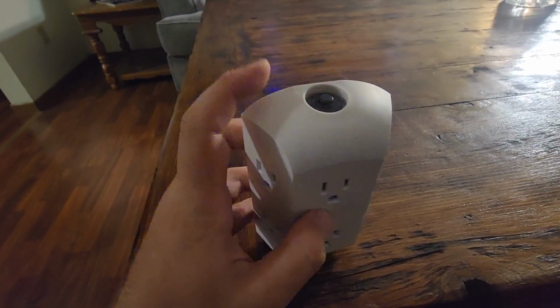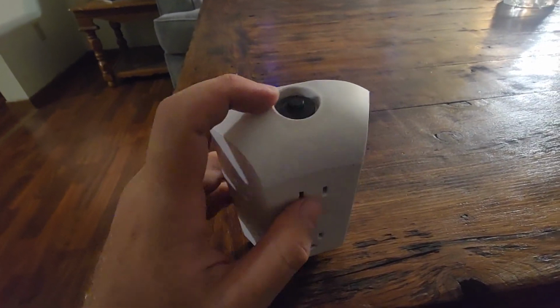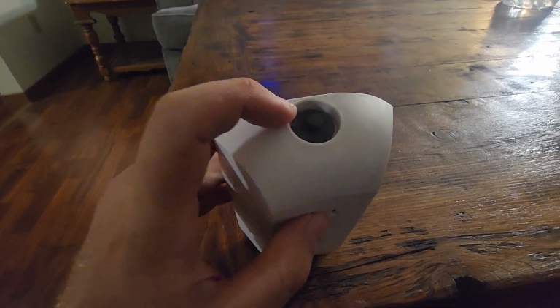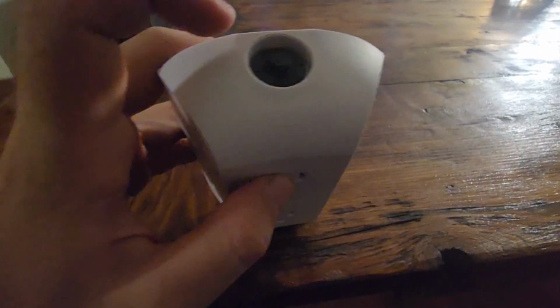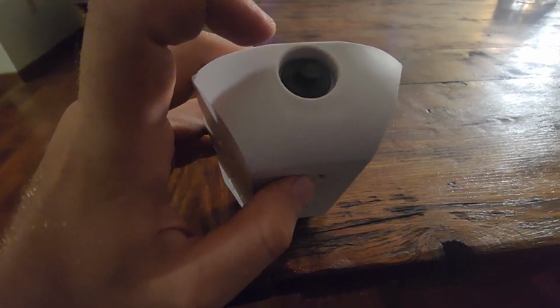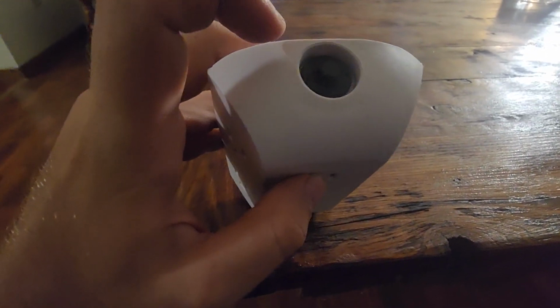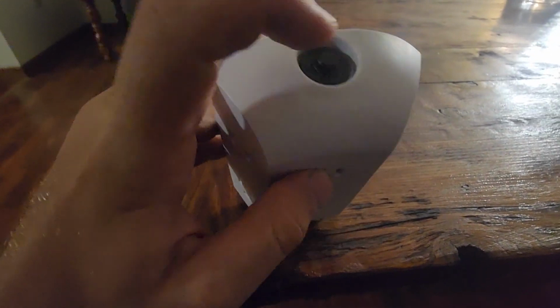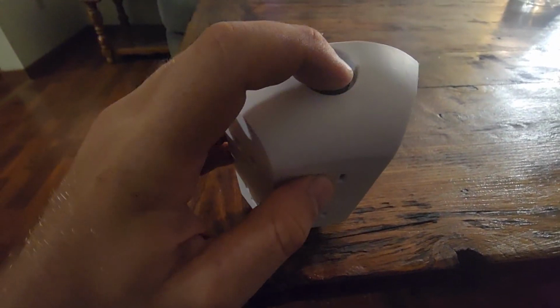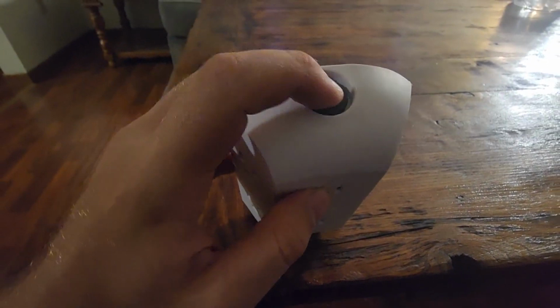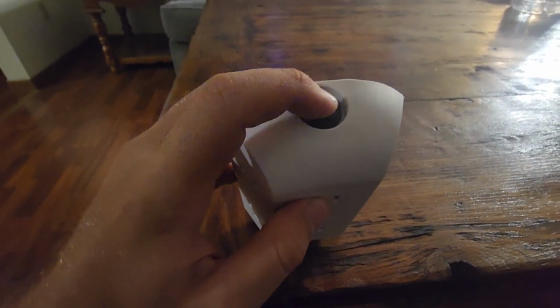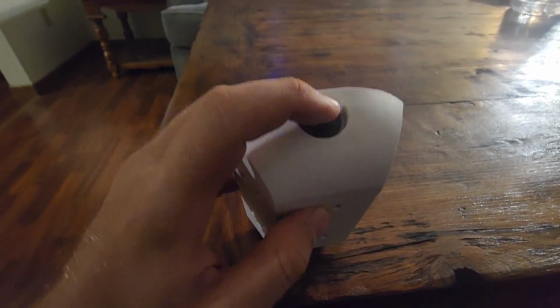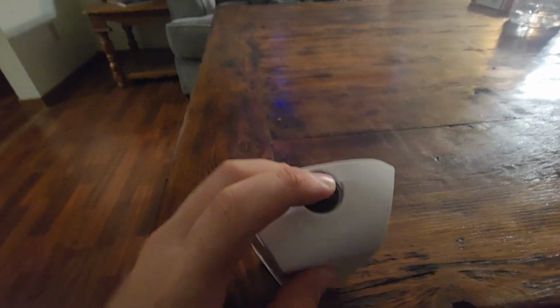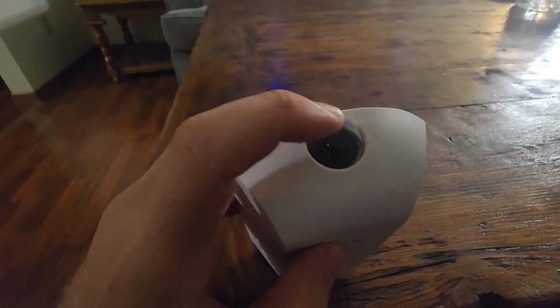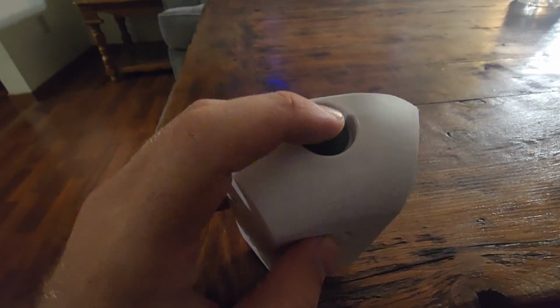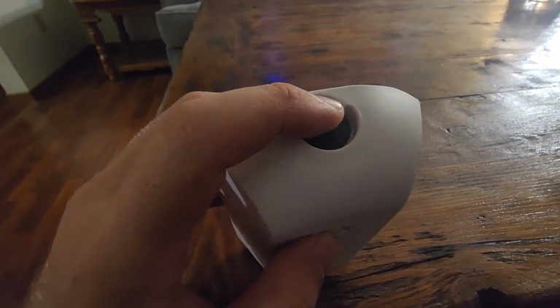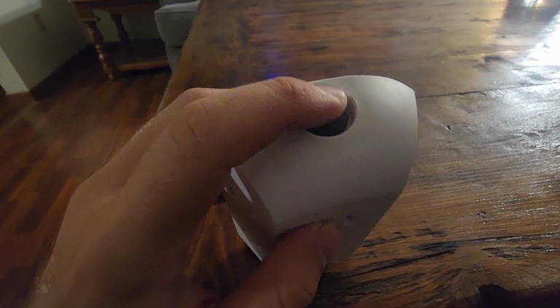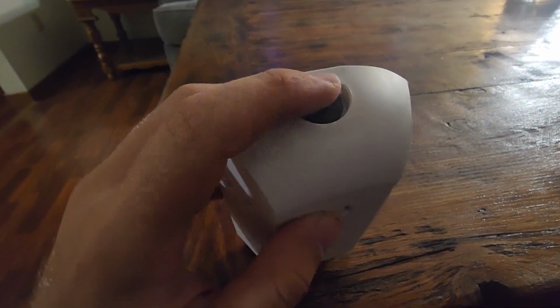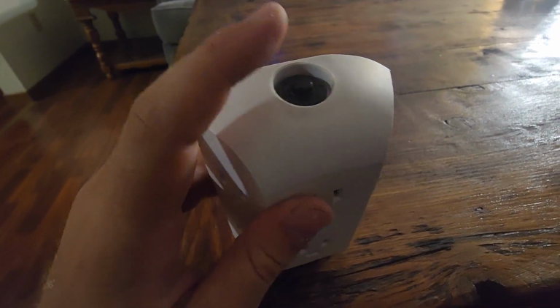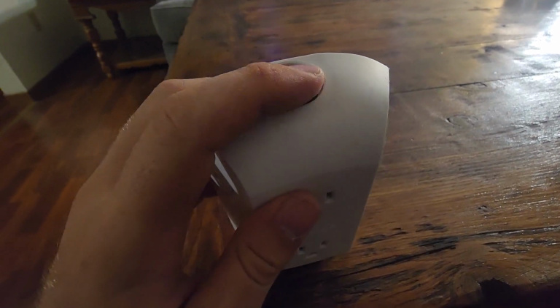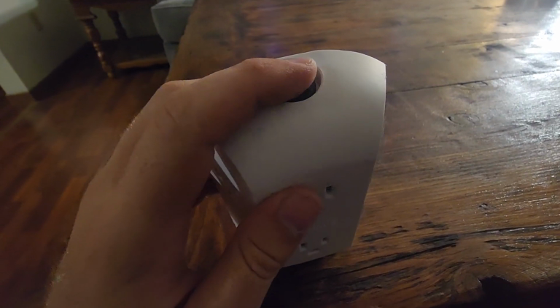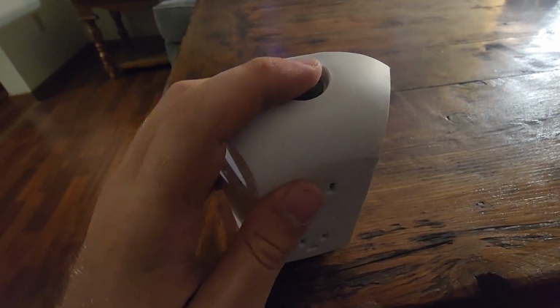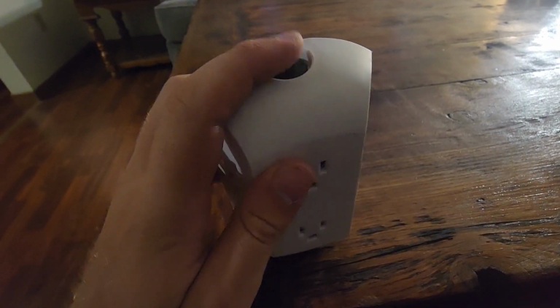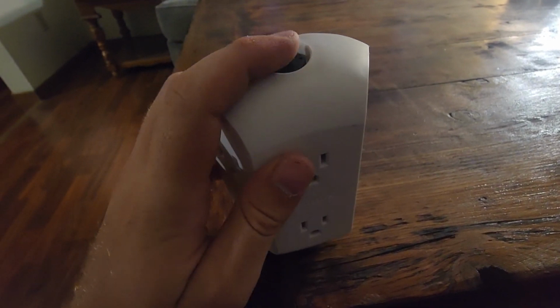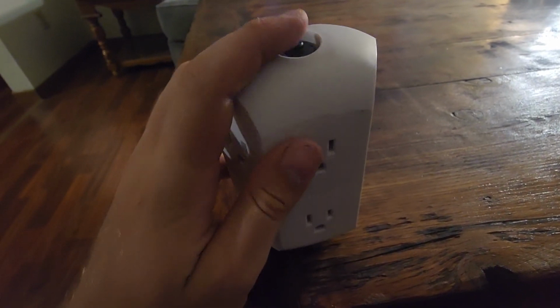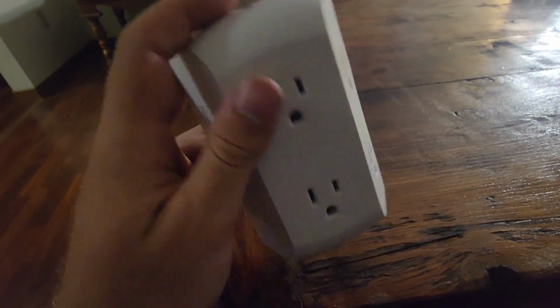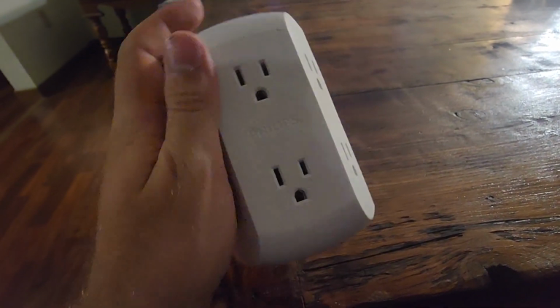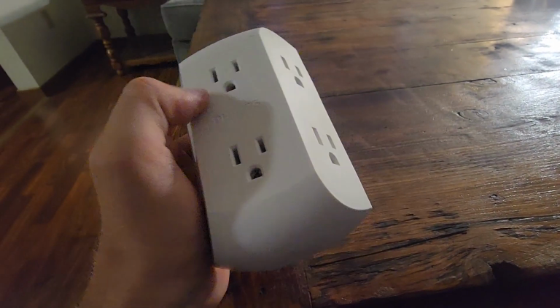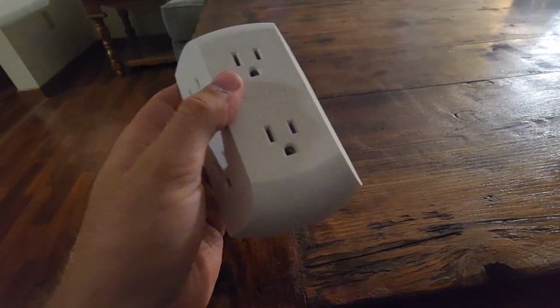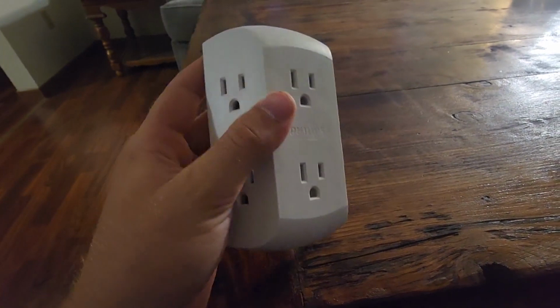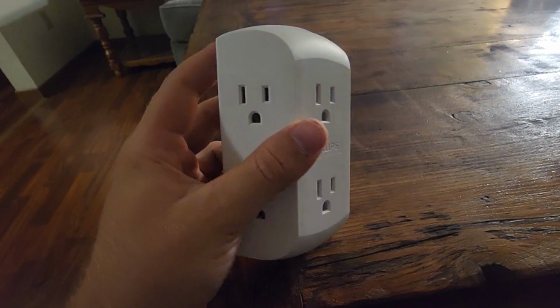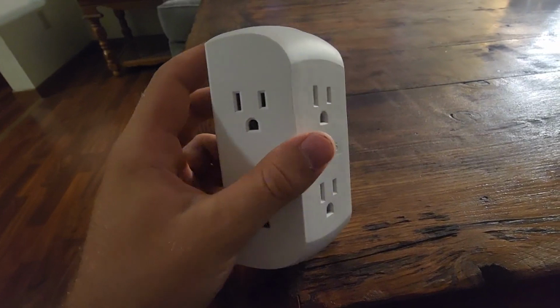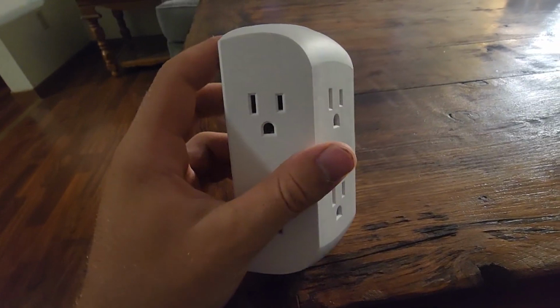This one also has a reset button. Some of them don't have this, but this one does, and it's super useful if something surges or you just need to reset it.